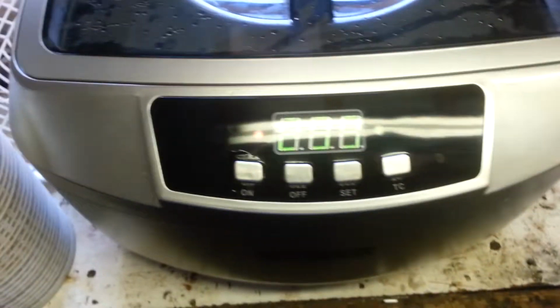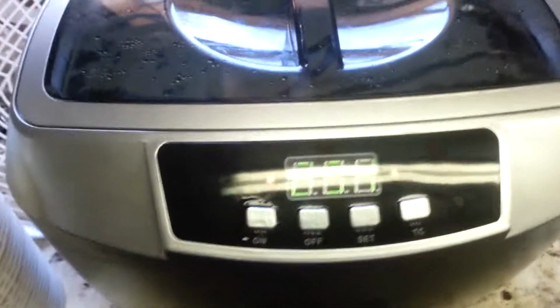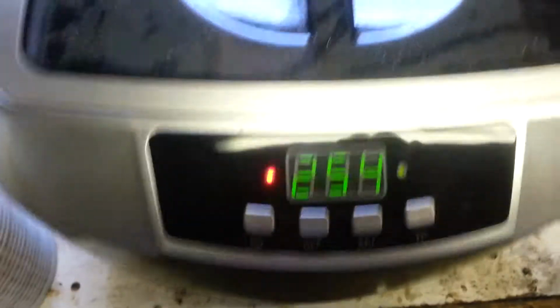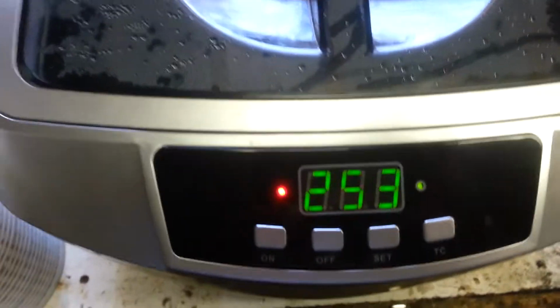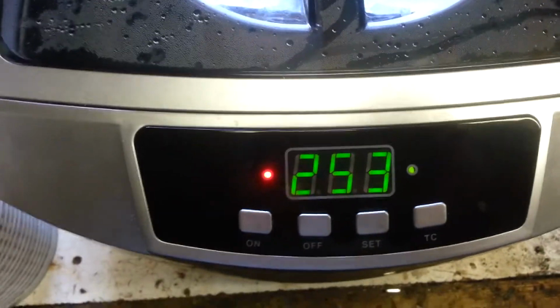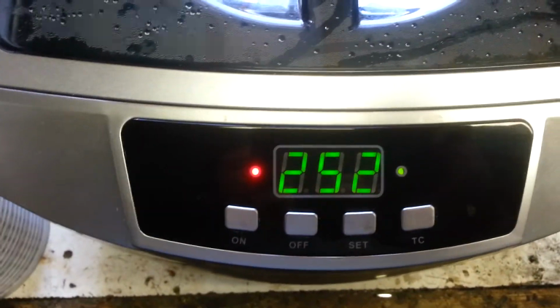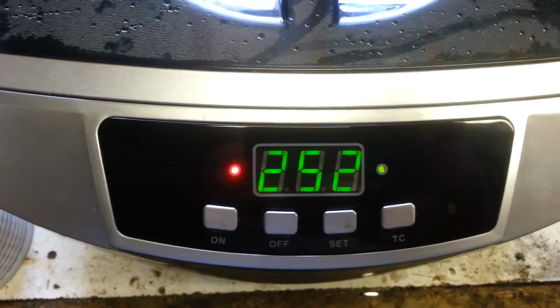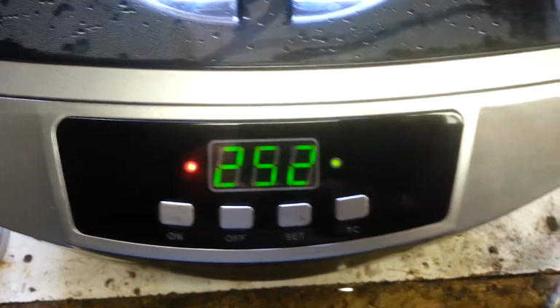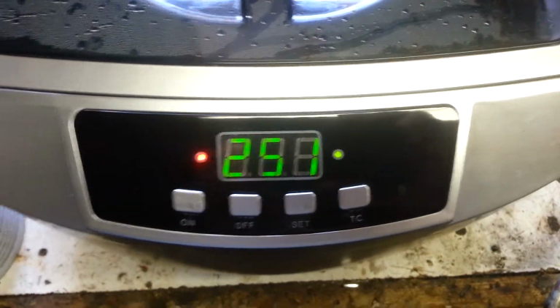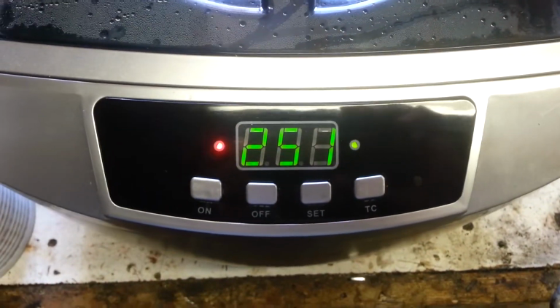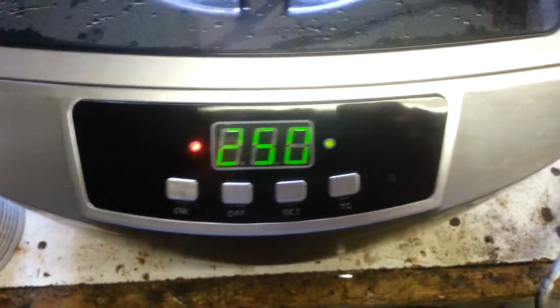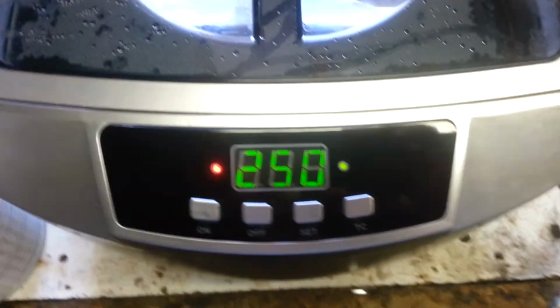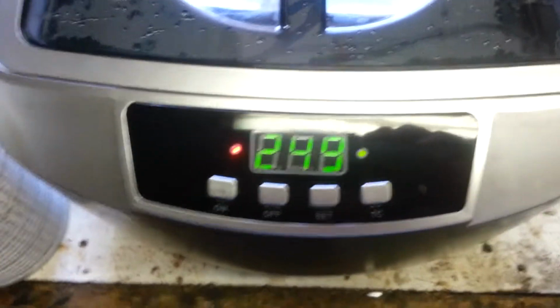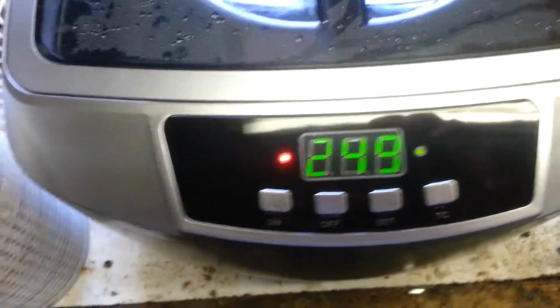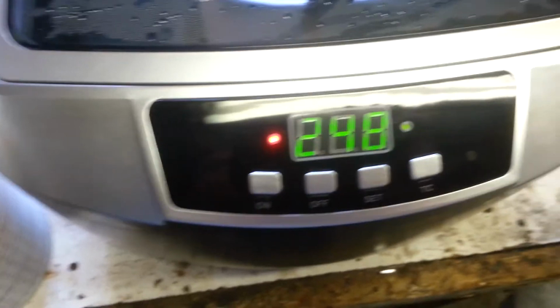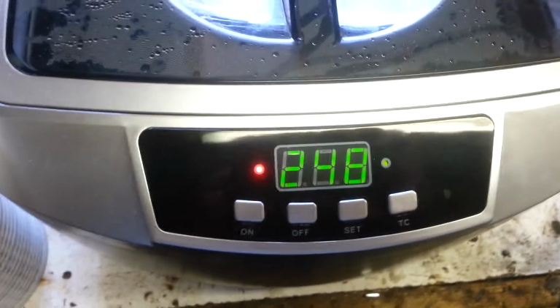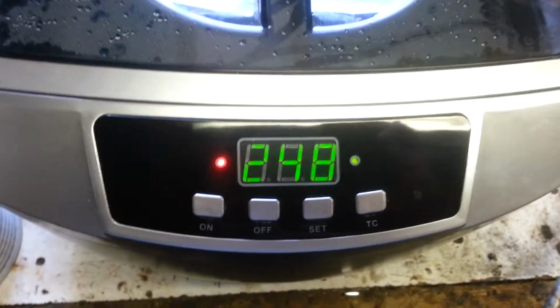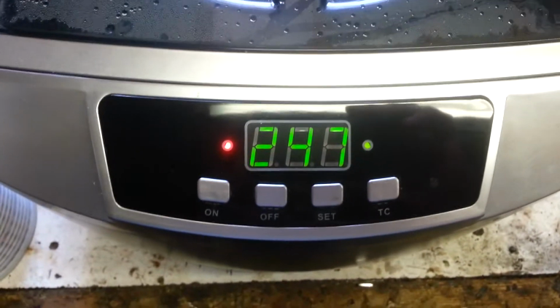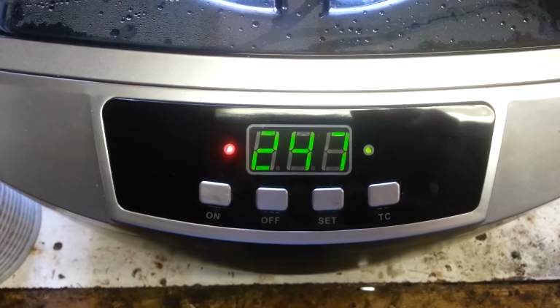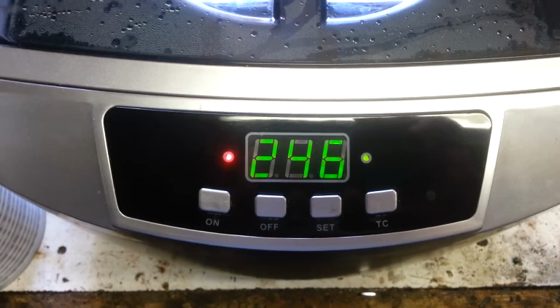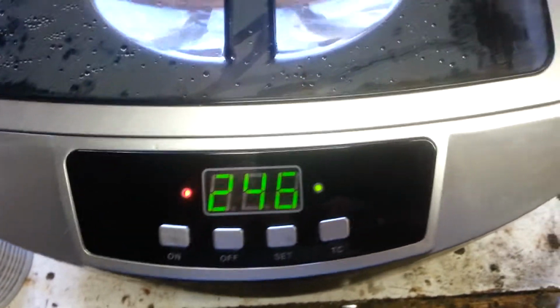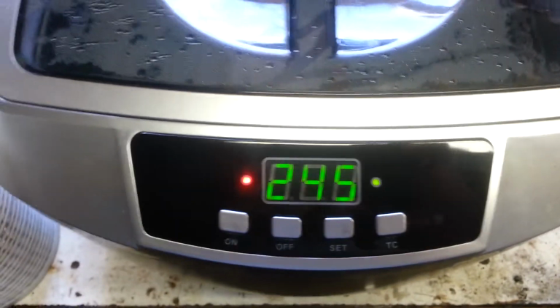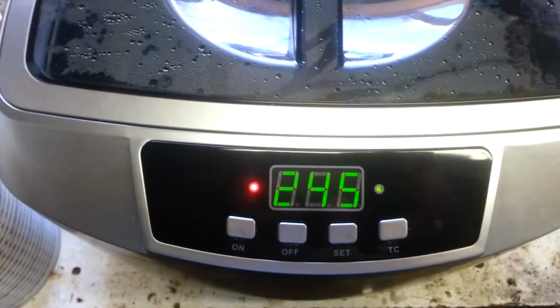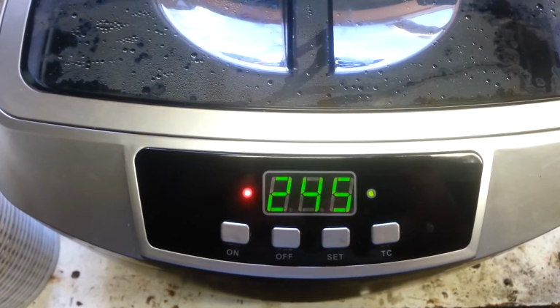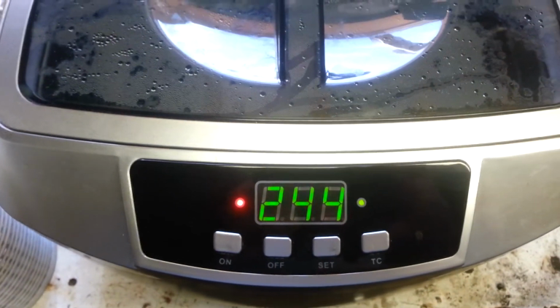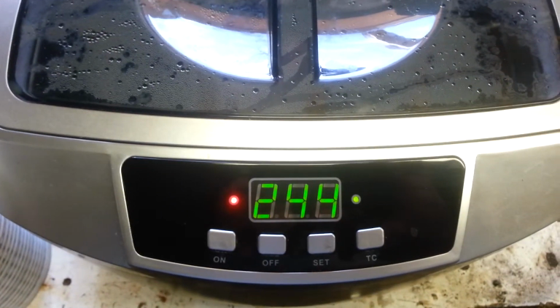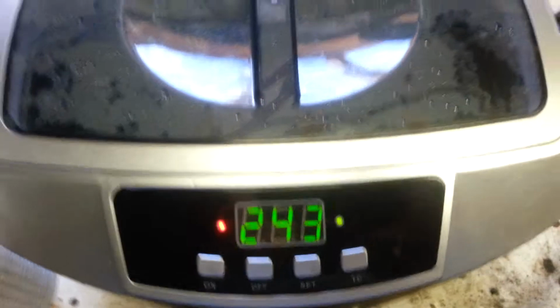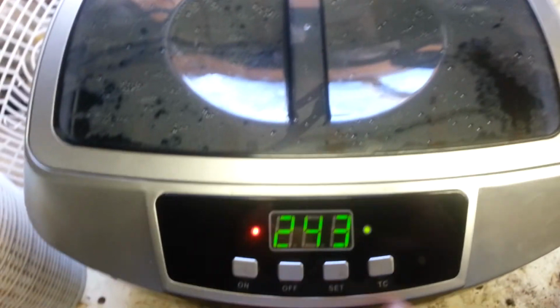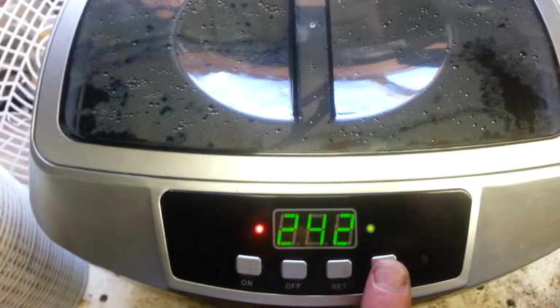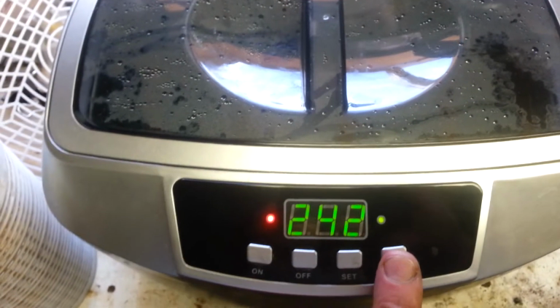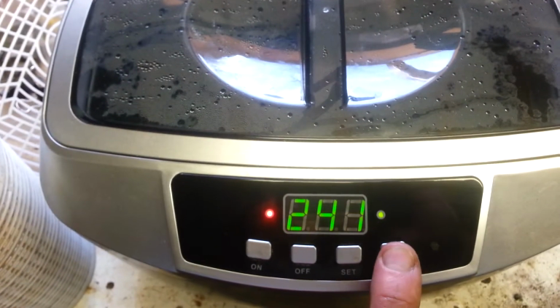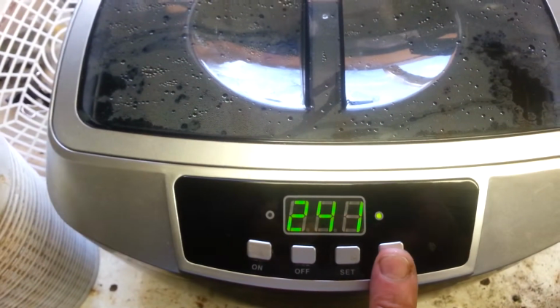It has a heating cycle, which is not really a cycle — it's on all the time. The red light on the left is the heating, which you can turn on and off with this button.